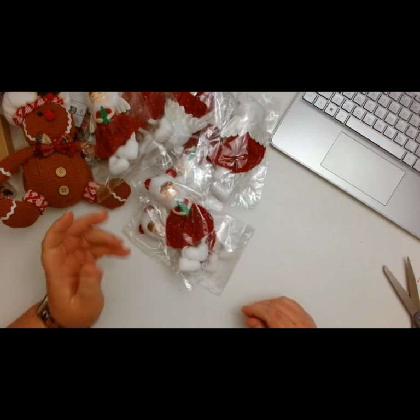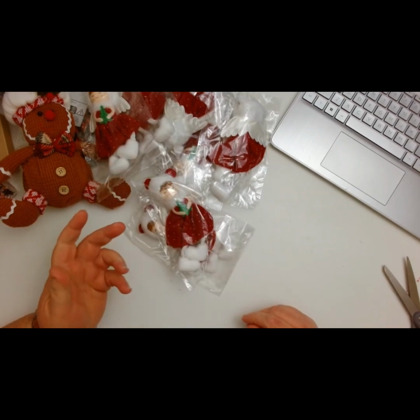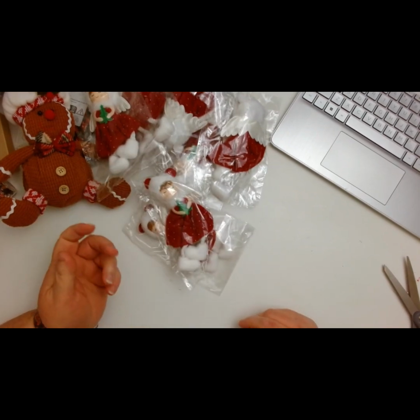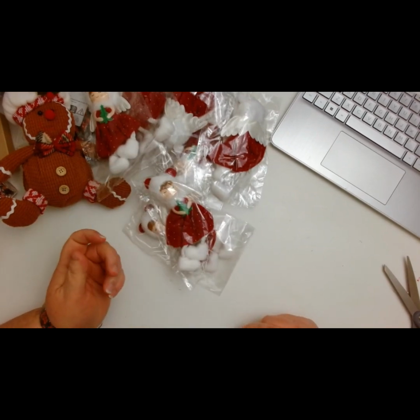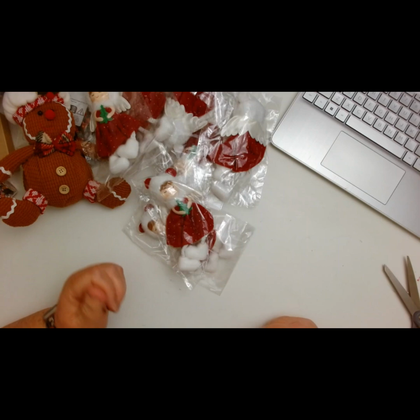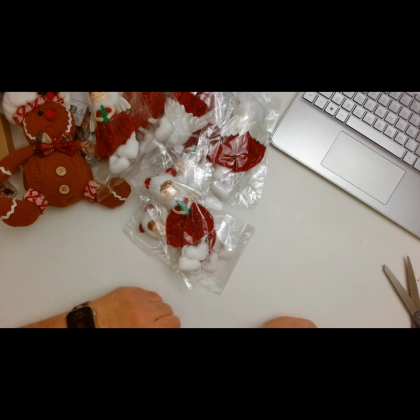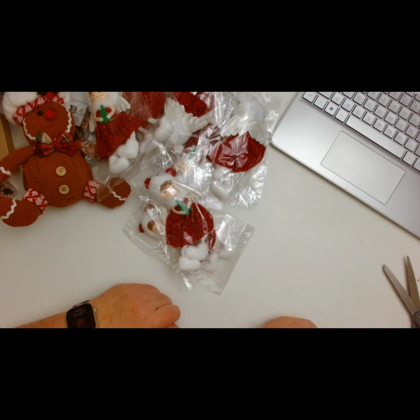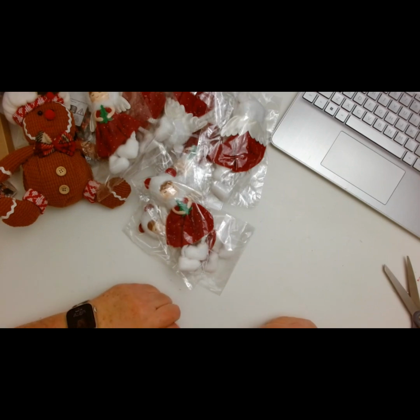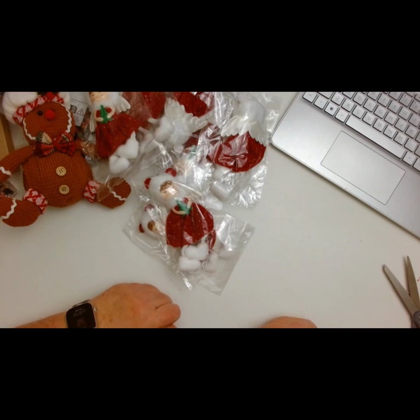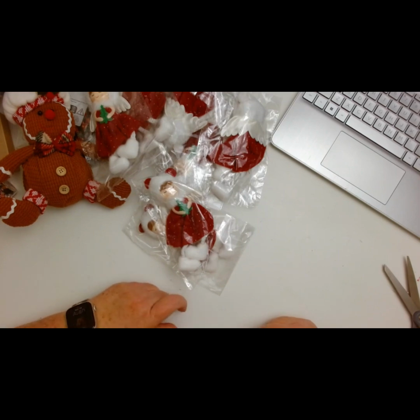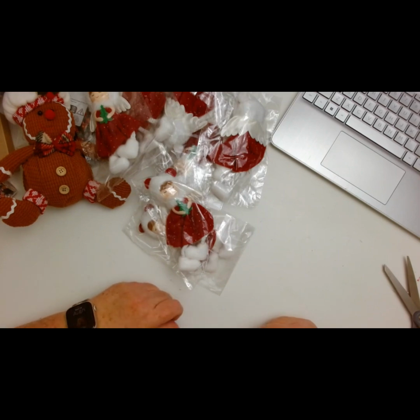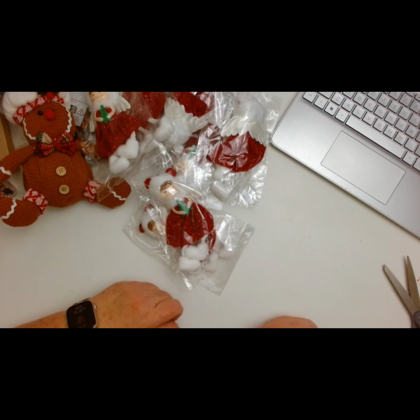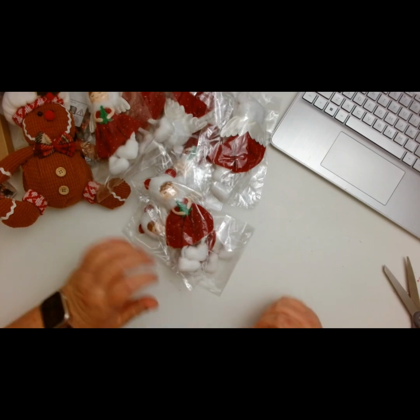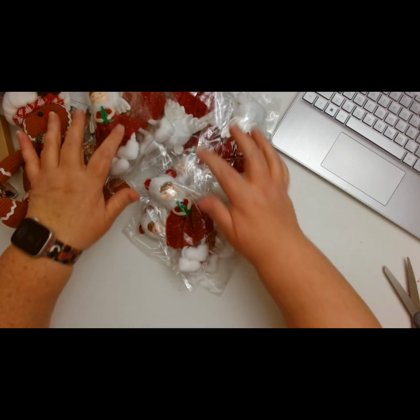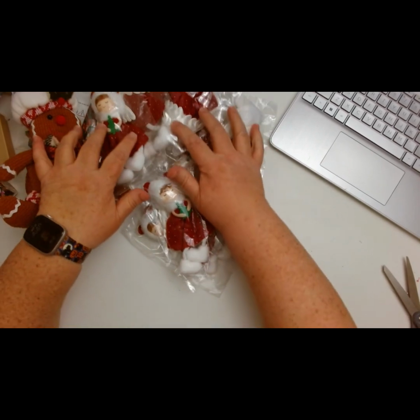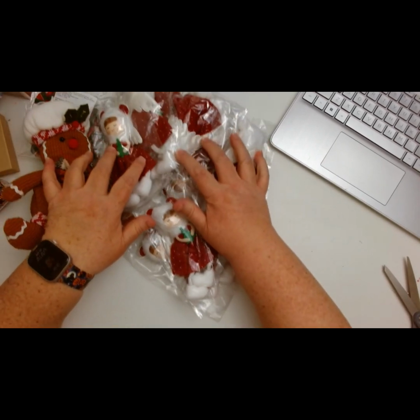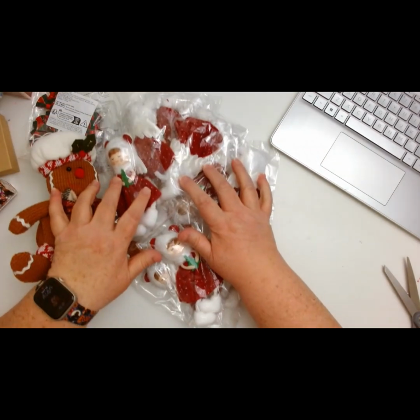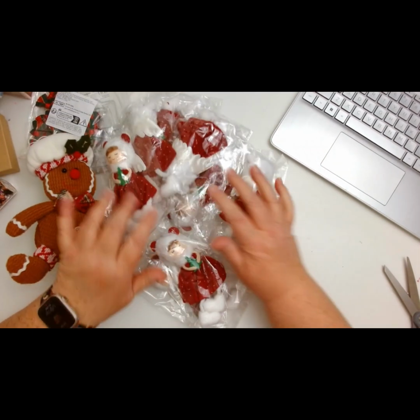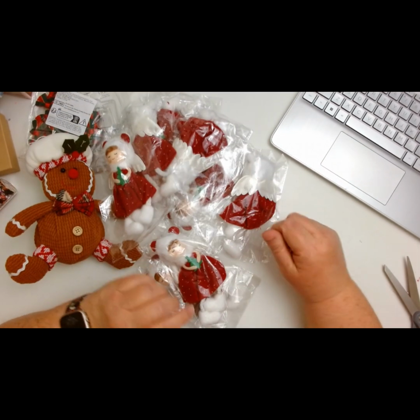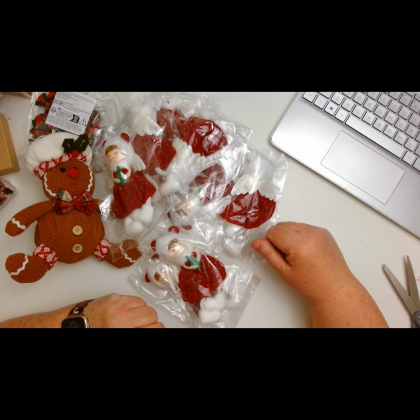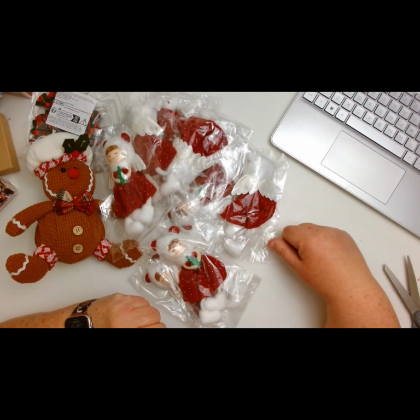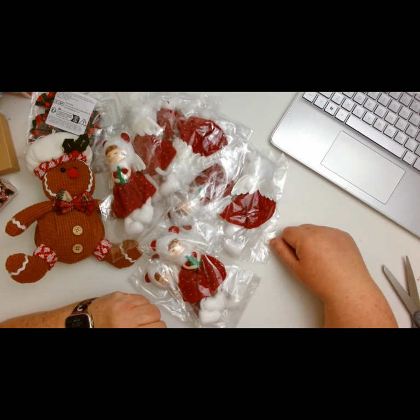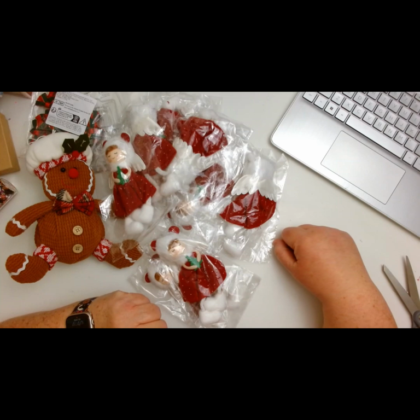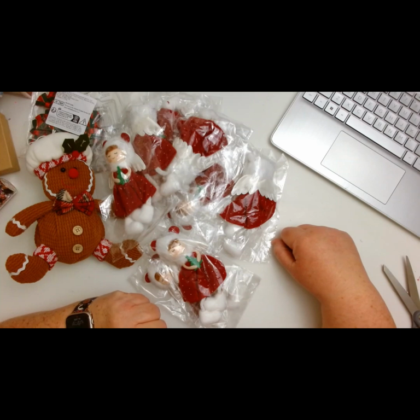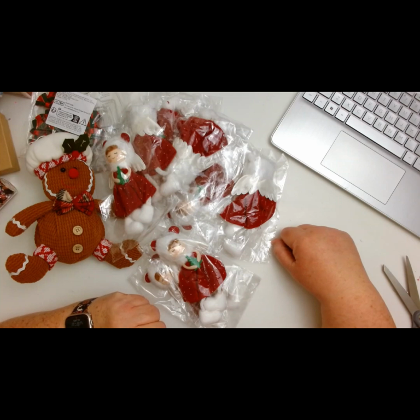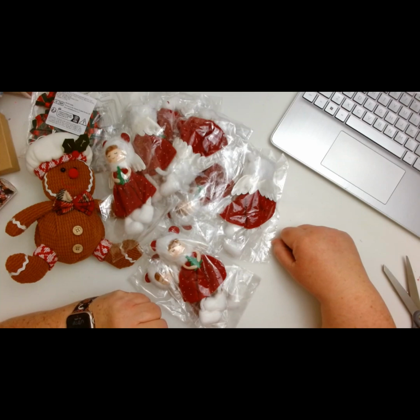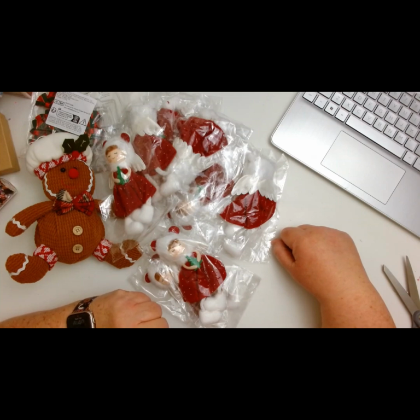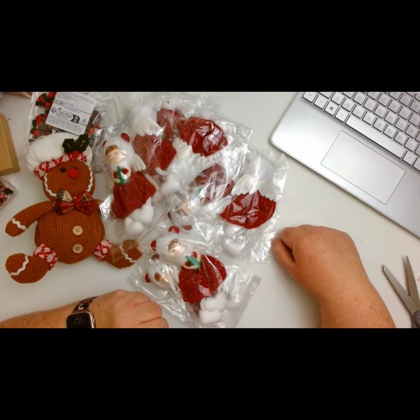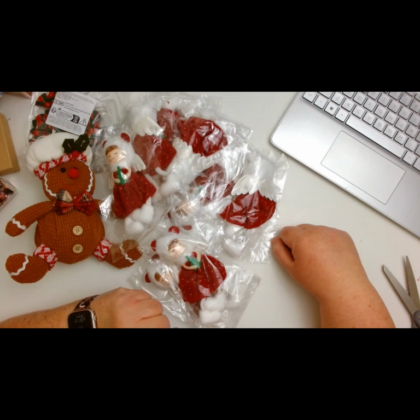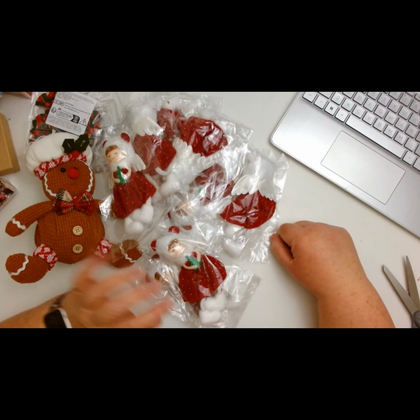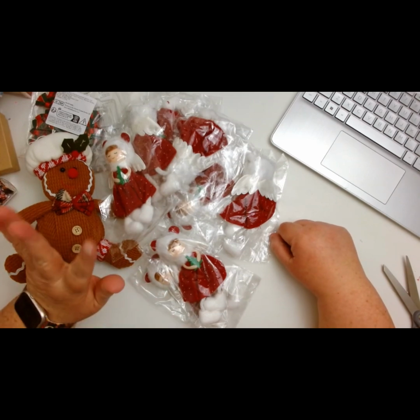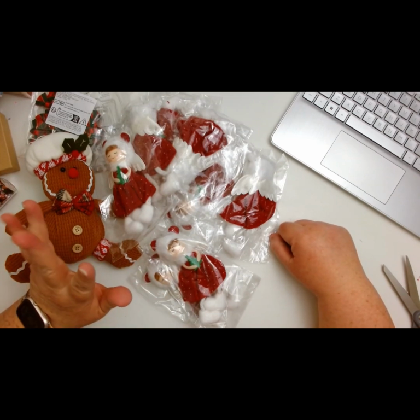Anyway guys, I just wanted to share the rest of that haul with you. I hope y'all have a wonderful and fabulous day and I will try to get those links down below for you as well. Okay, bye bye guys!